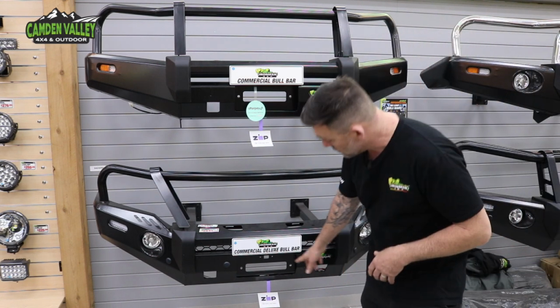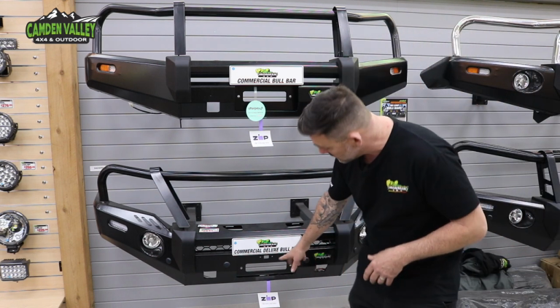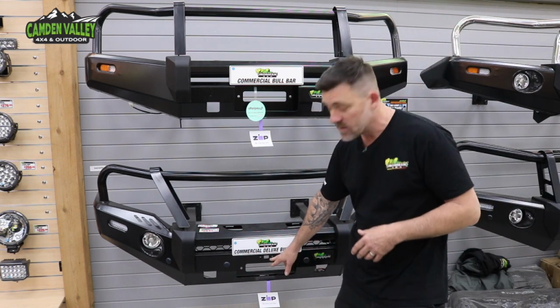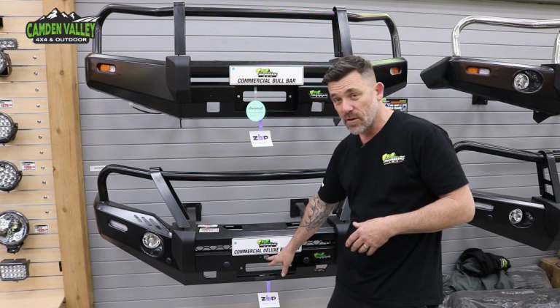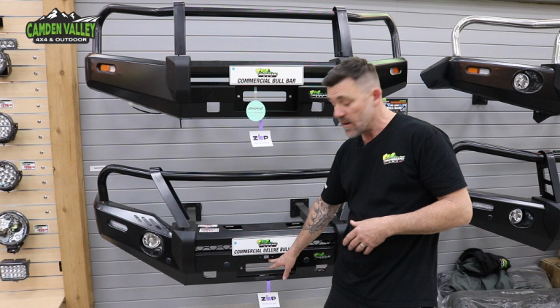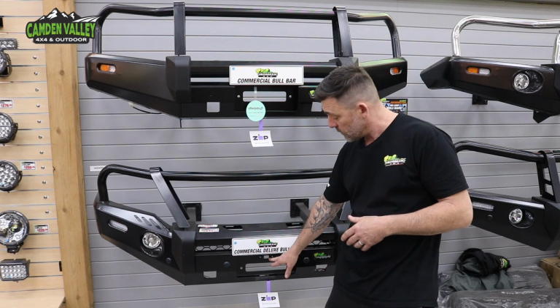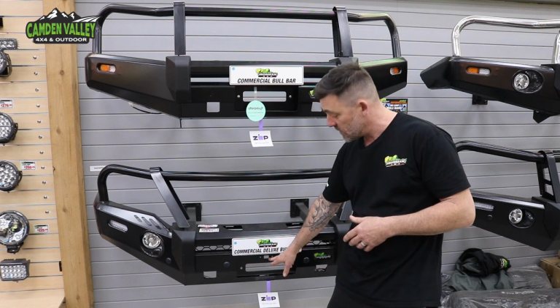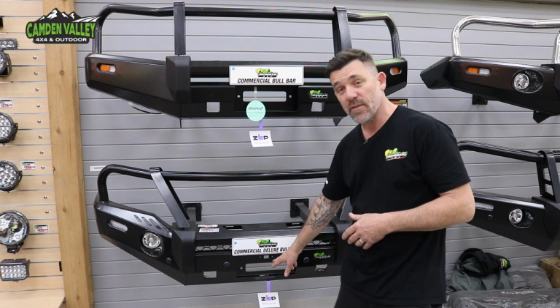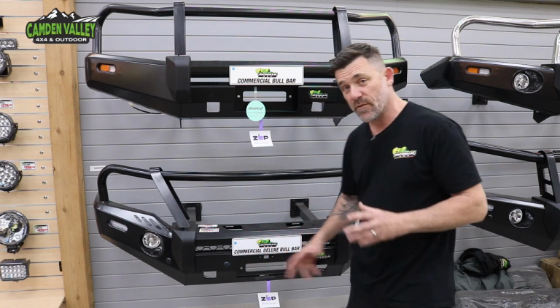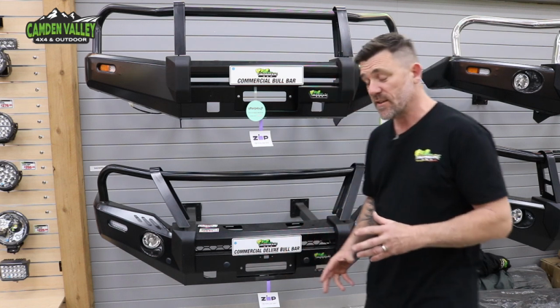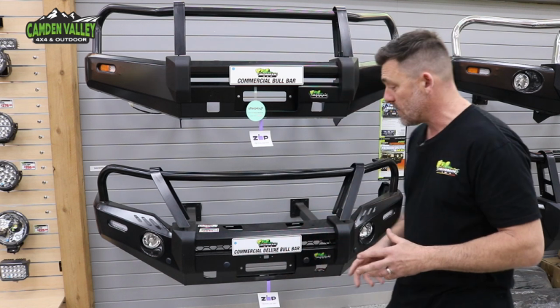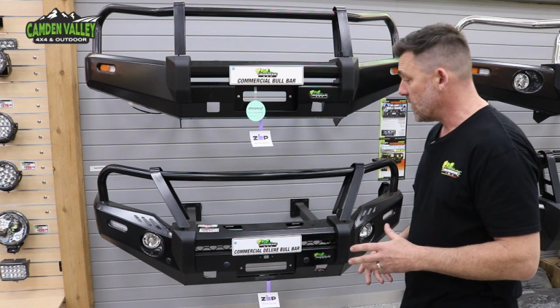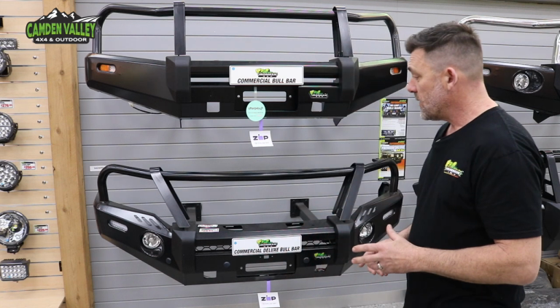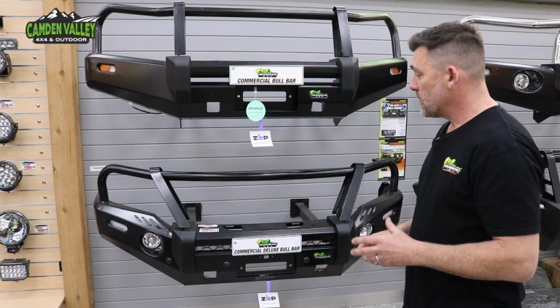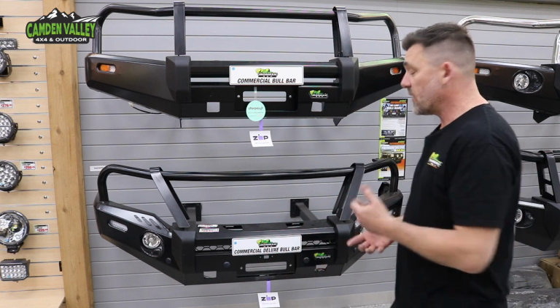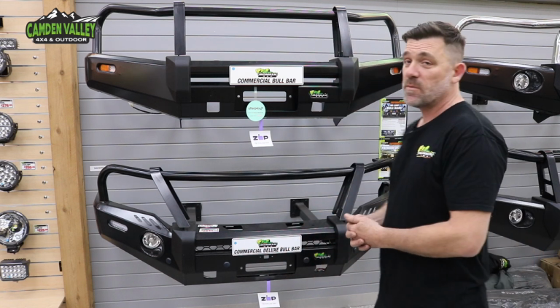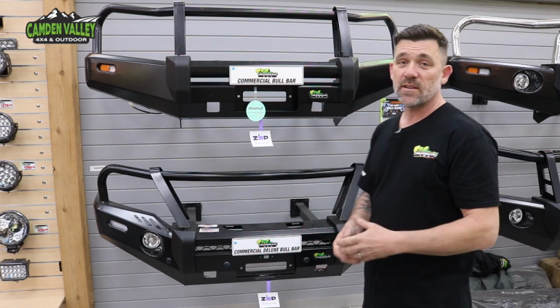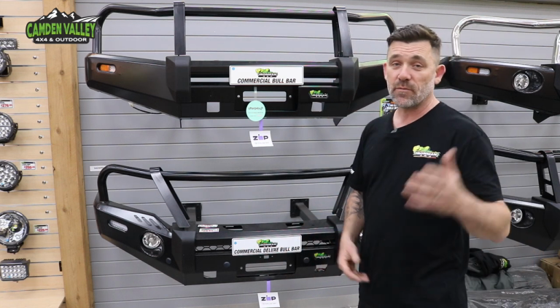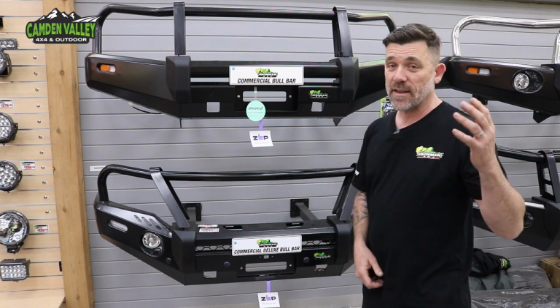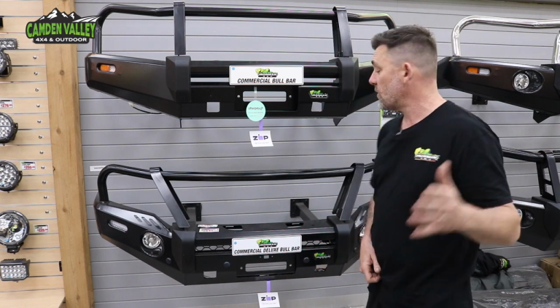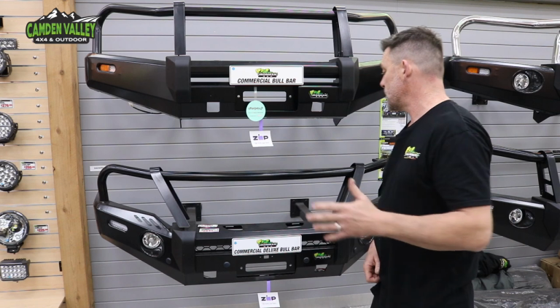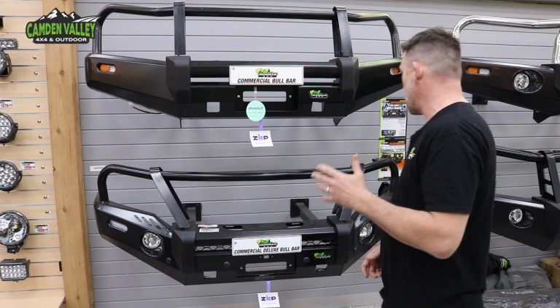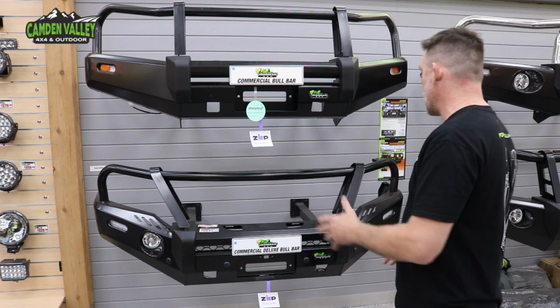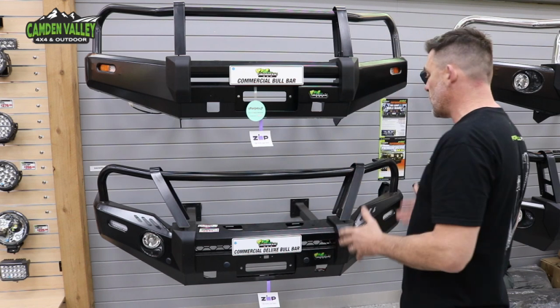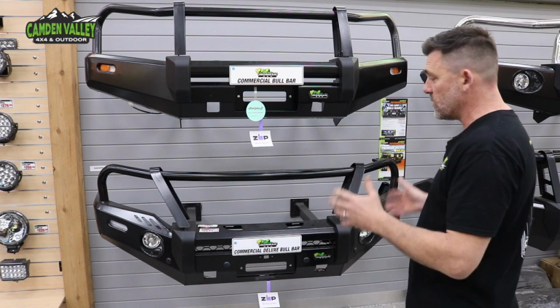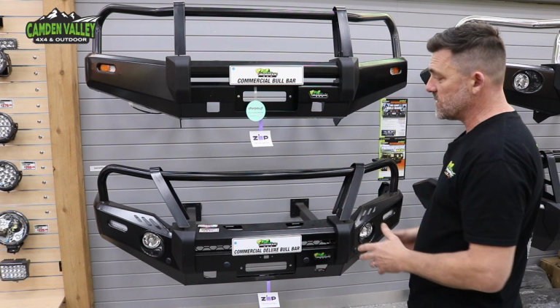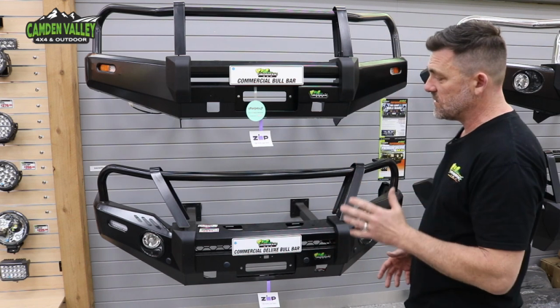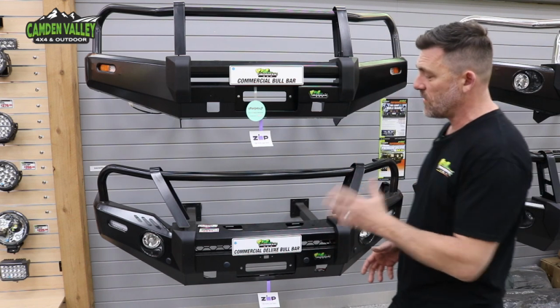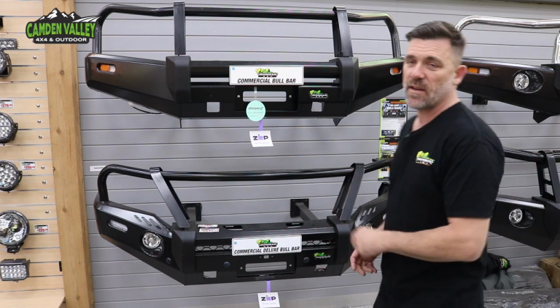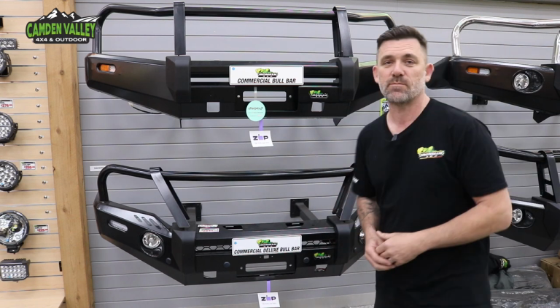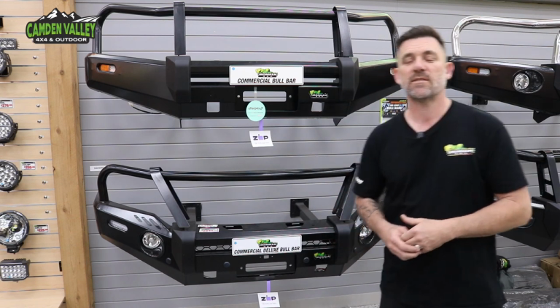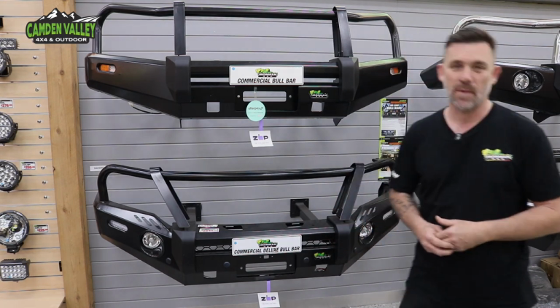You'll notice it's also got provision there for the front-facing camera. It's 3-5mm steel throughout again, with bumper overriders and all the rest. This is by far our most popular selling bar.